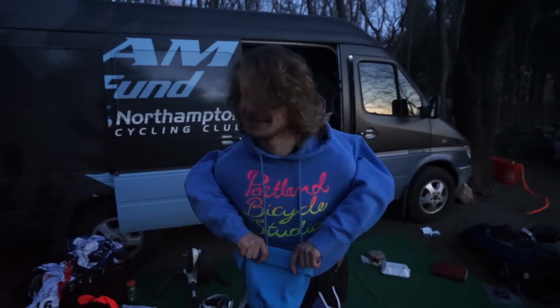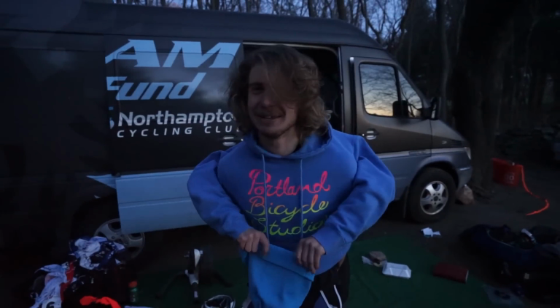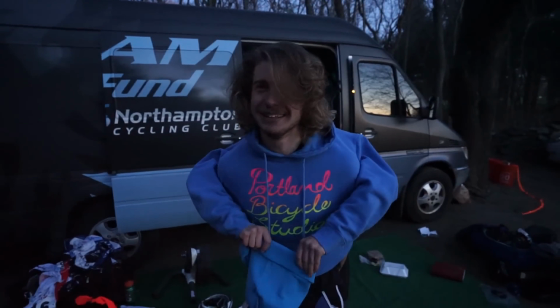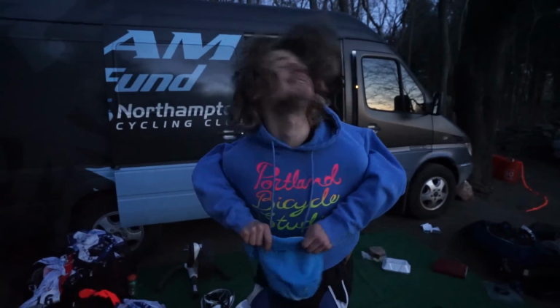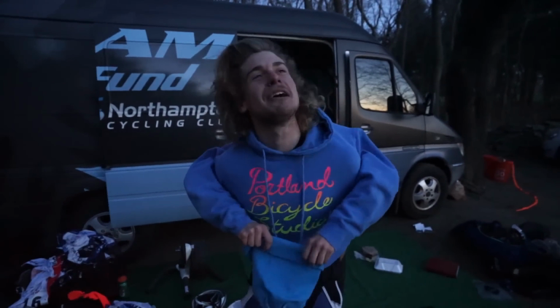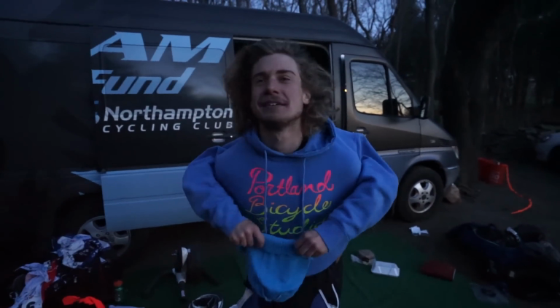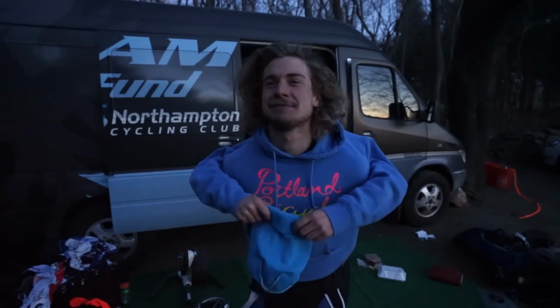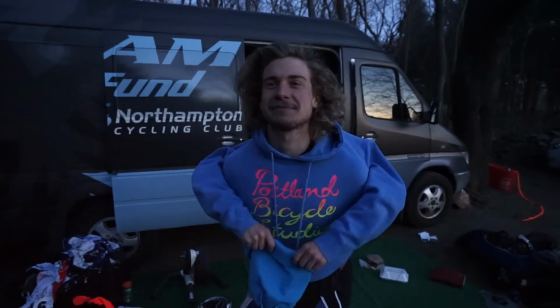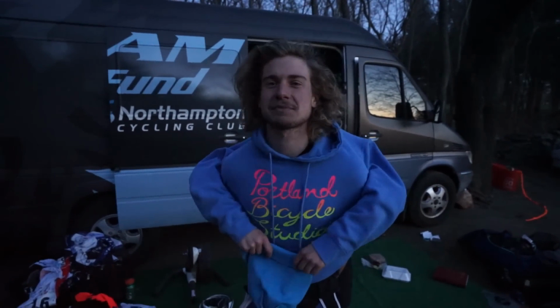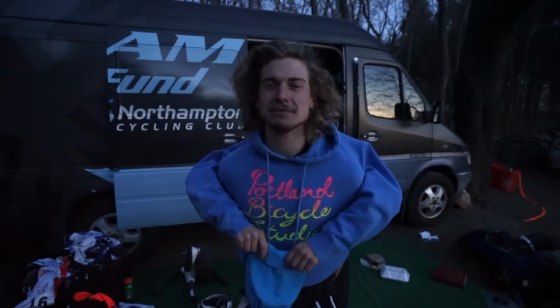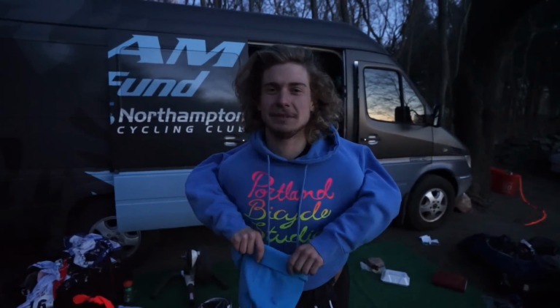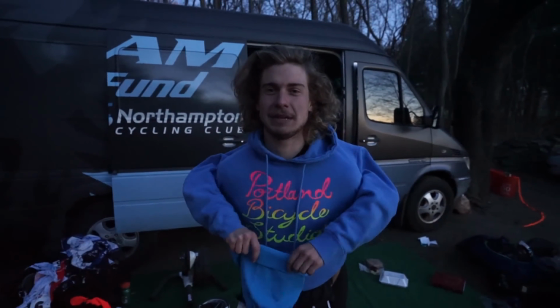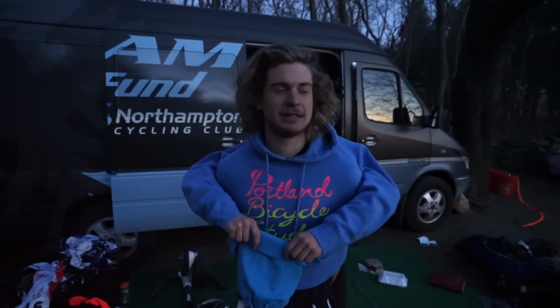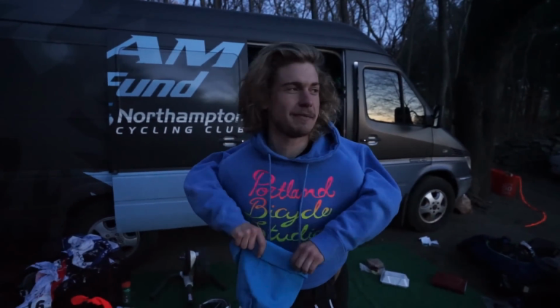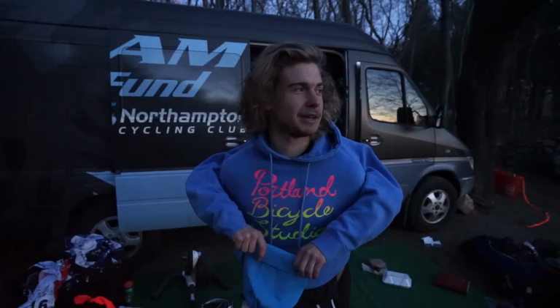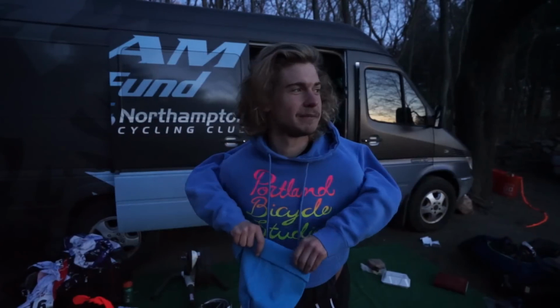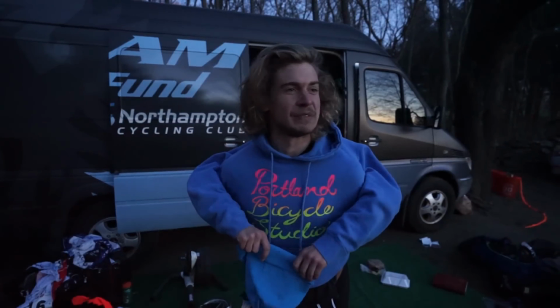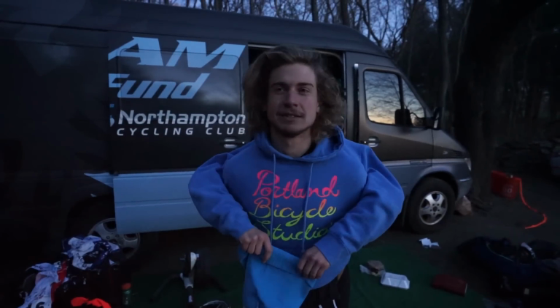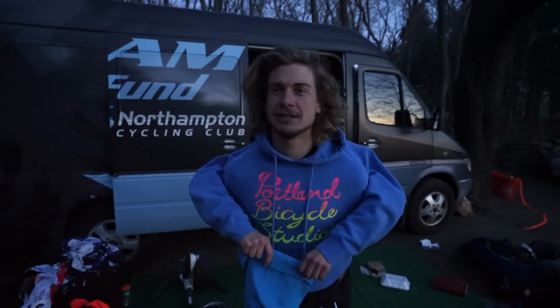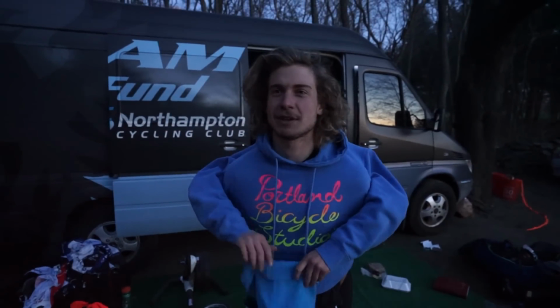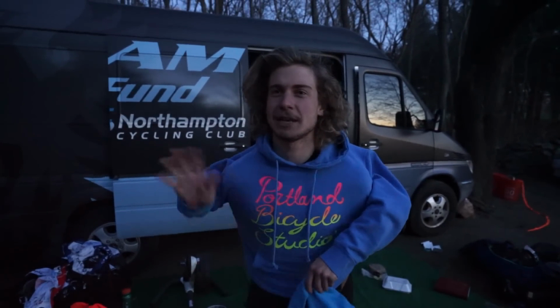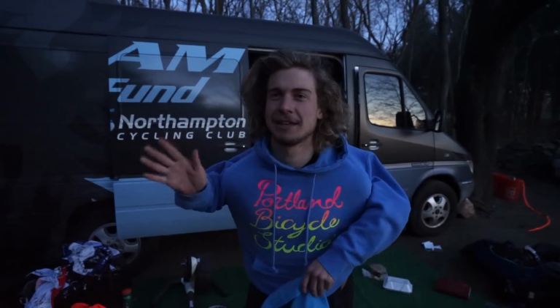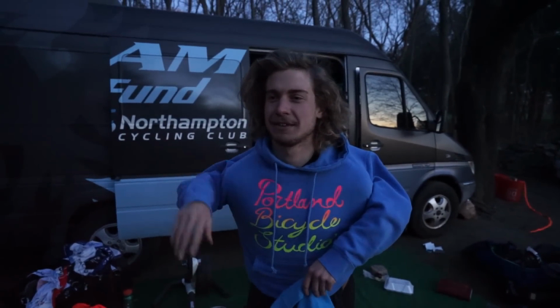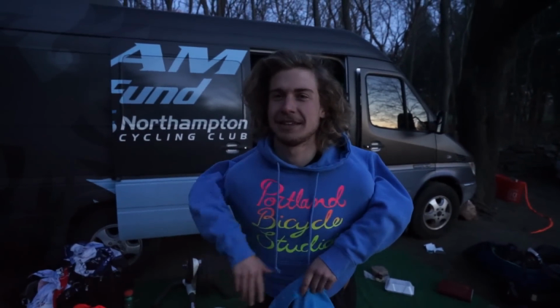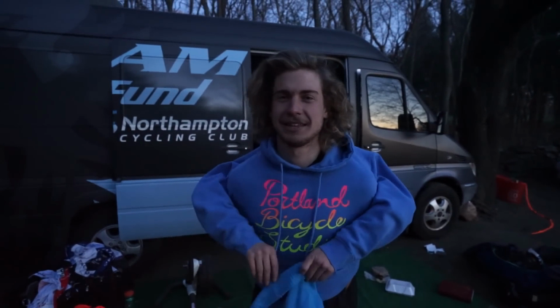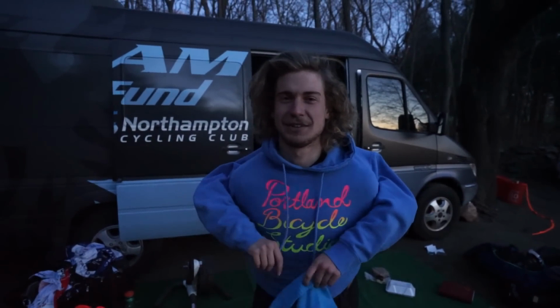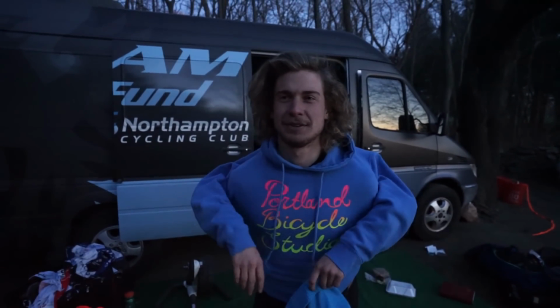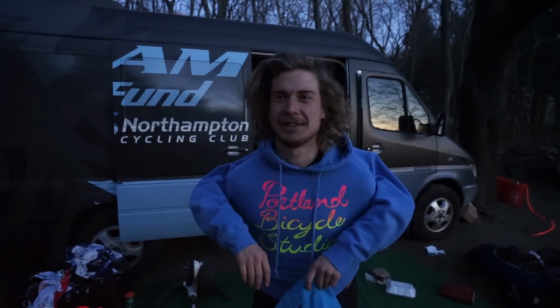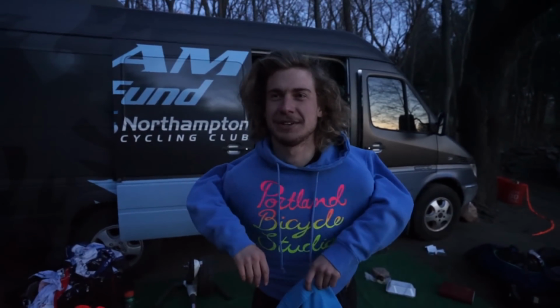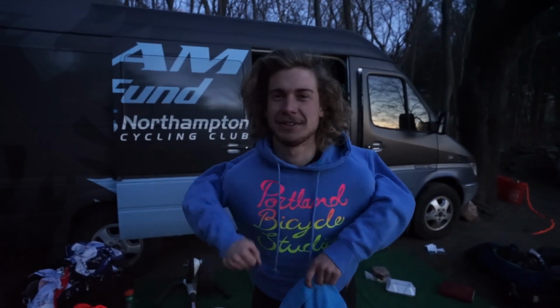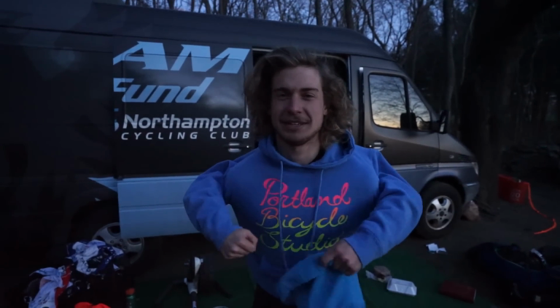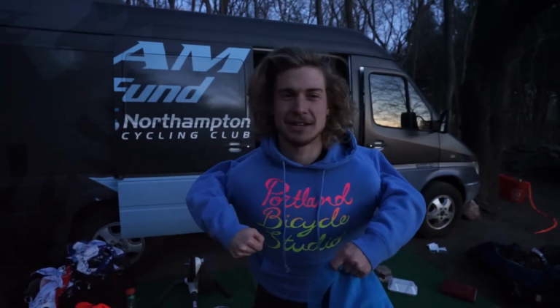Hey, Tom. All right, we're here with Scott Smith, hashtag skillswithscott, from the JAM Fund Cycling Team. That's what they call me. And he's going to talk about proper carrying technique today.